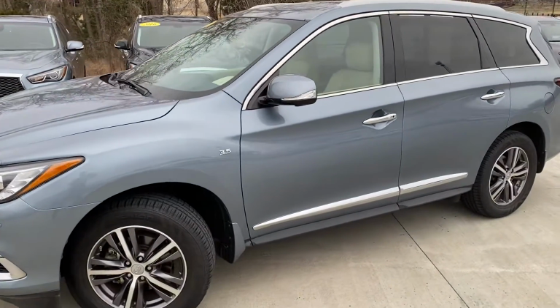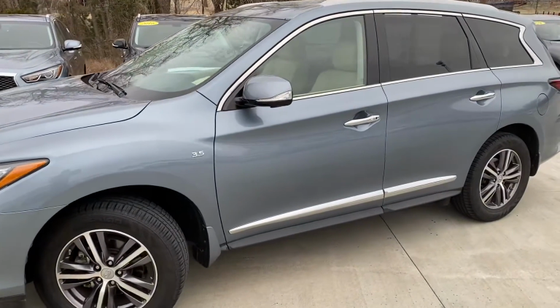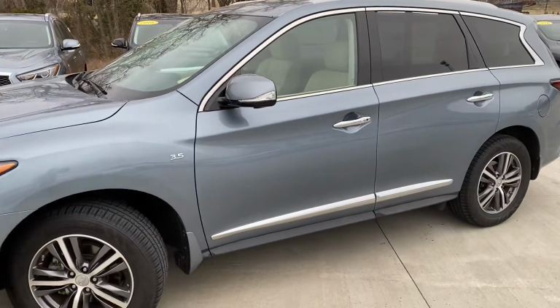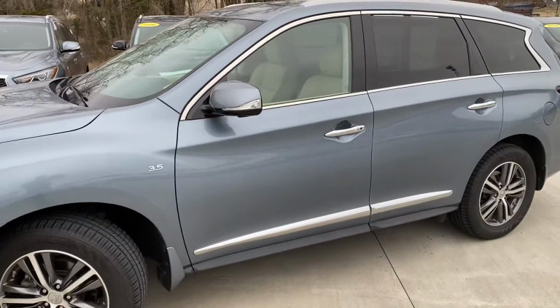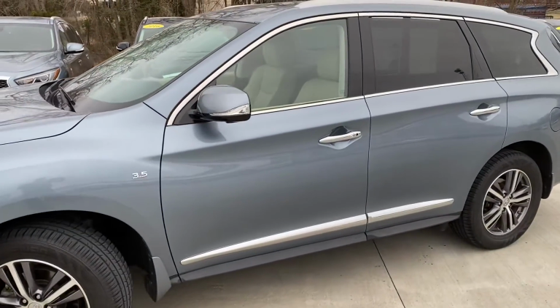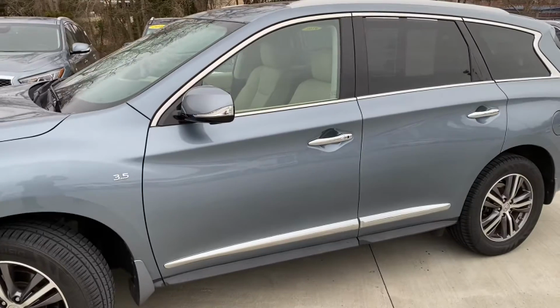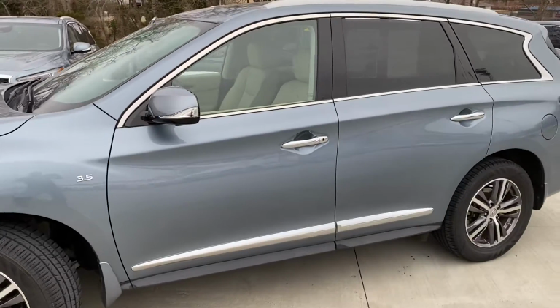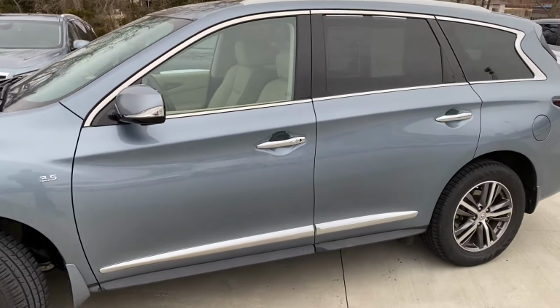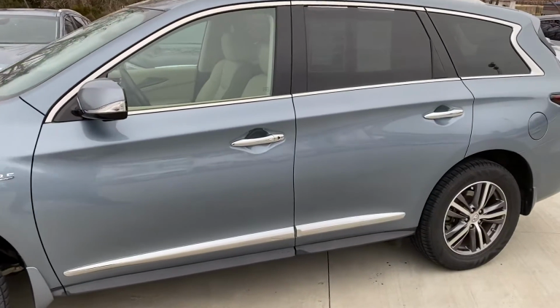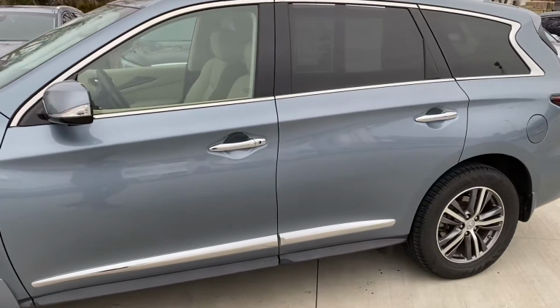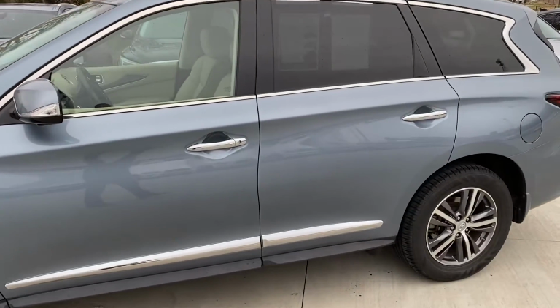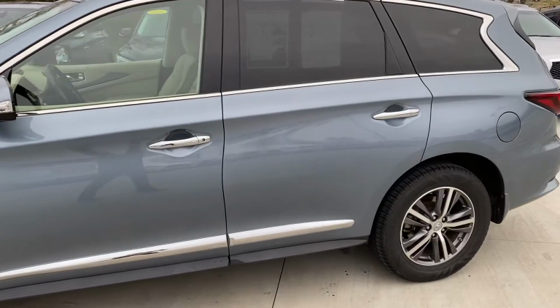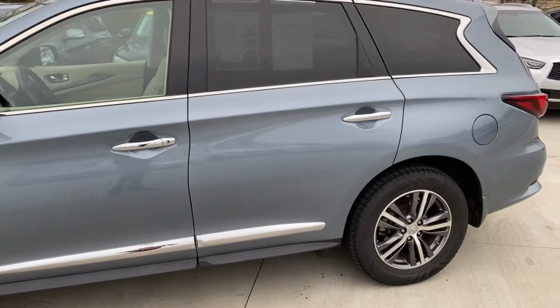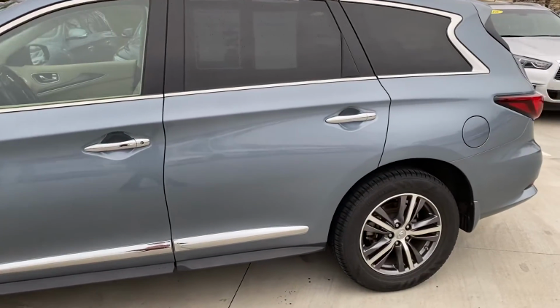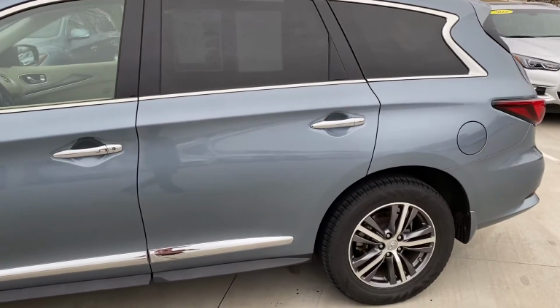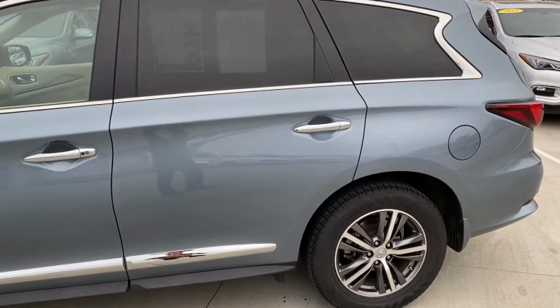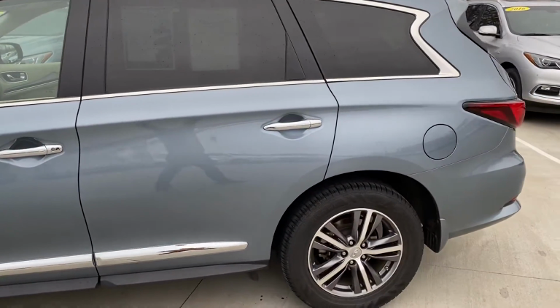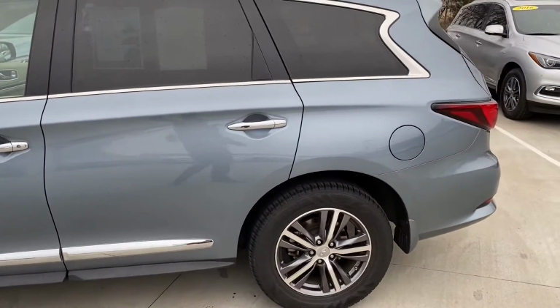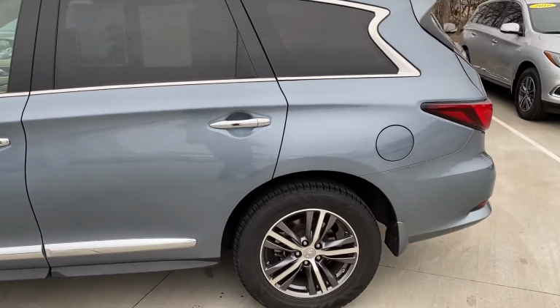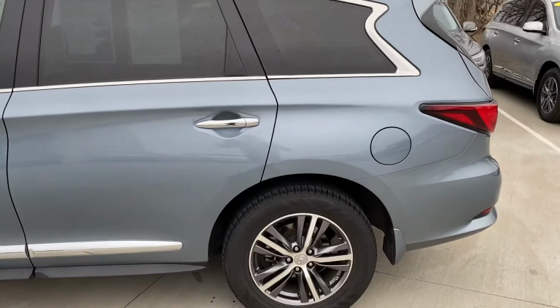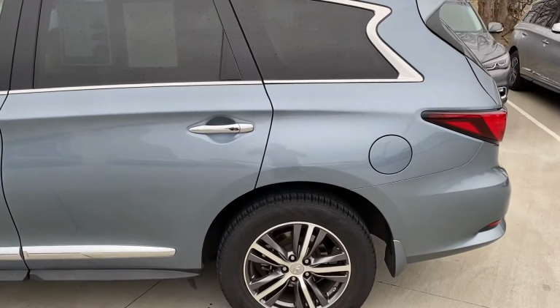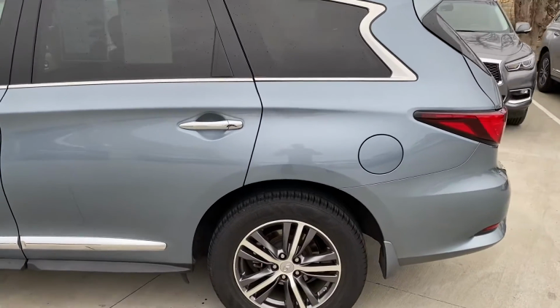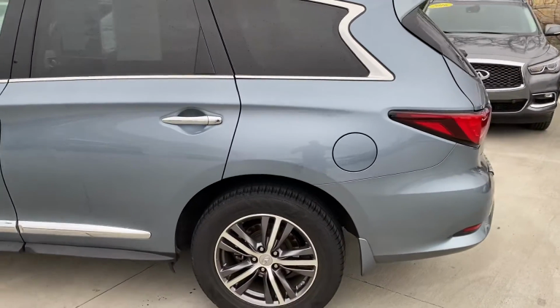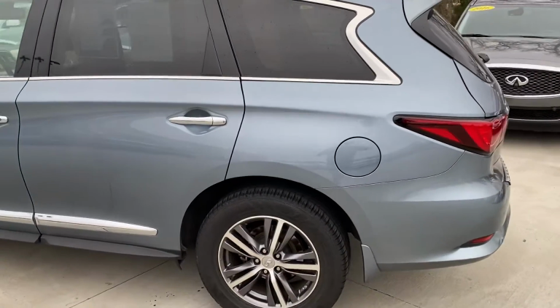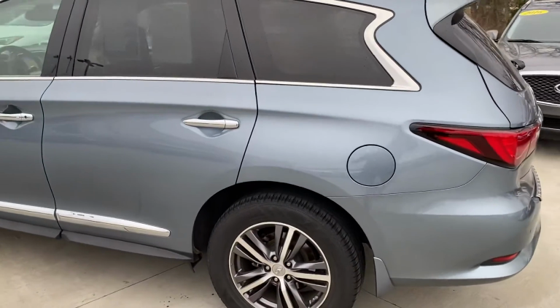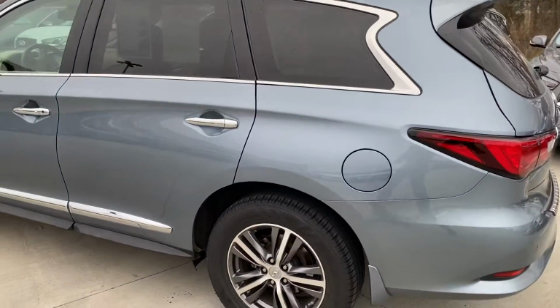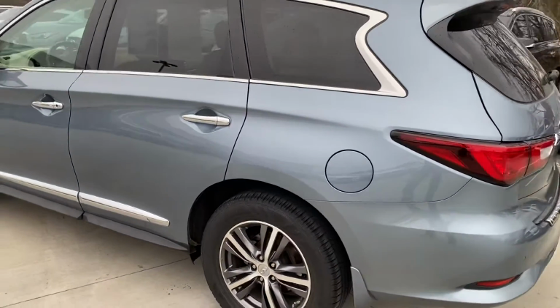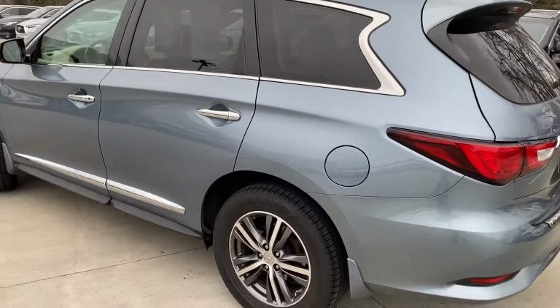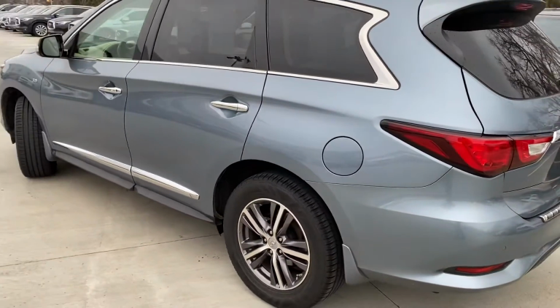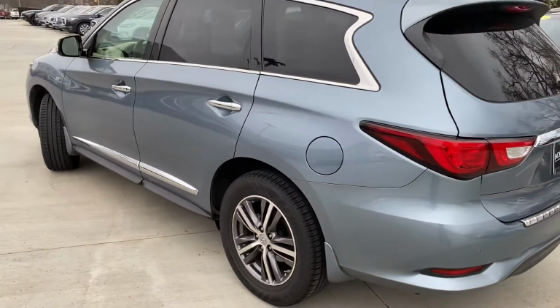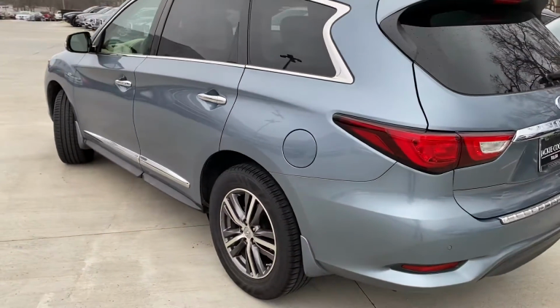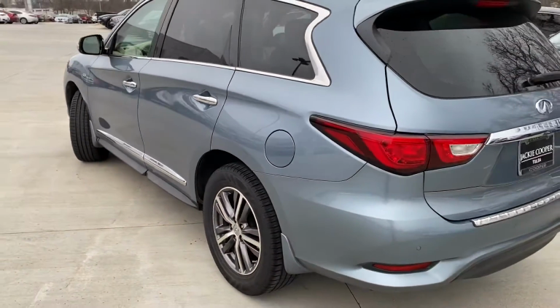It has the 18-inch alloy wheels. The car is certified, so tires are in good condition. We don't do anything less than 50% tread on the tires.